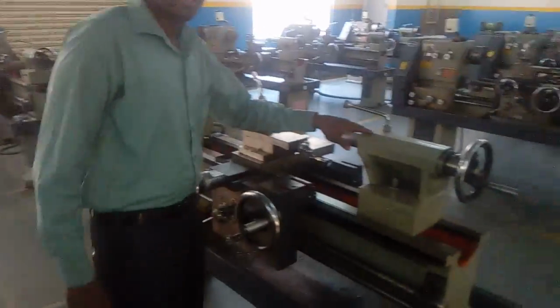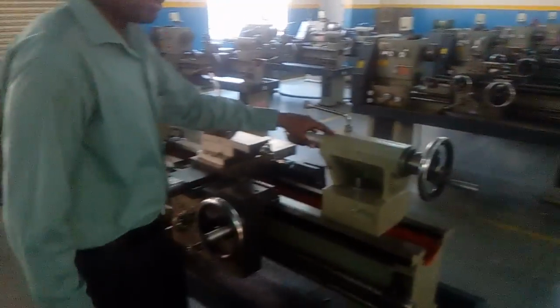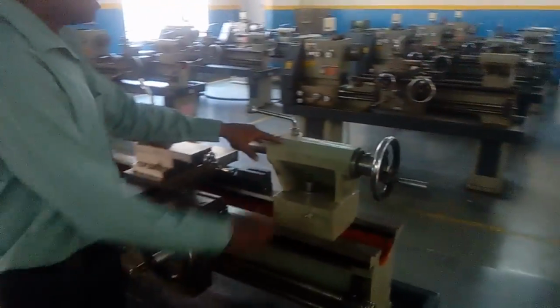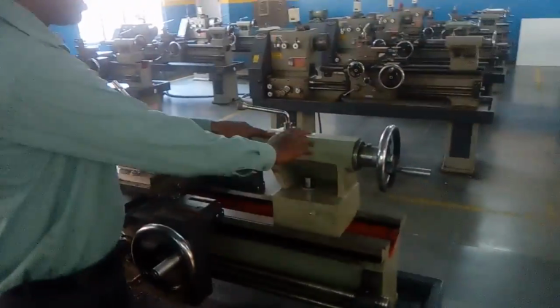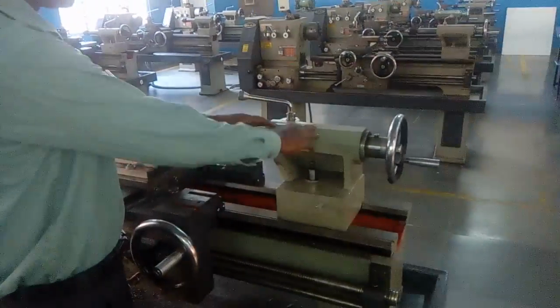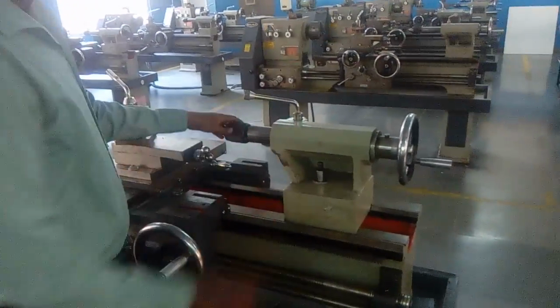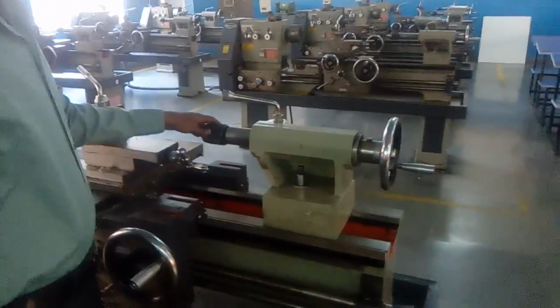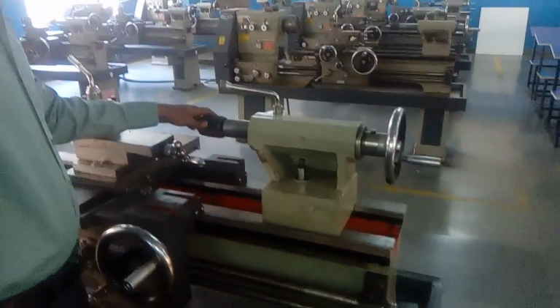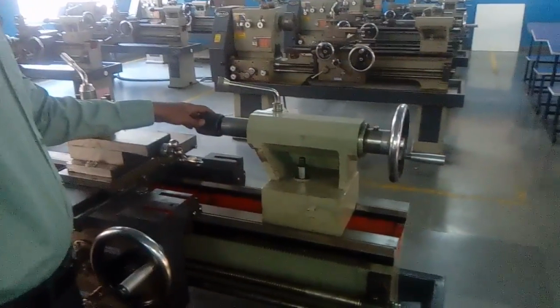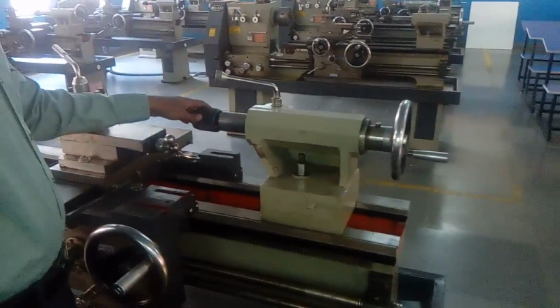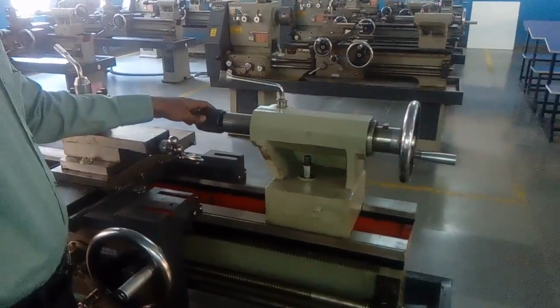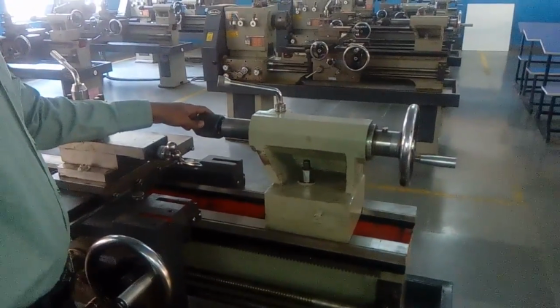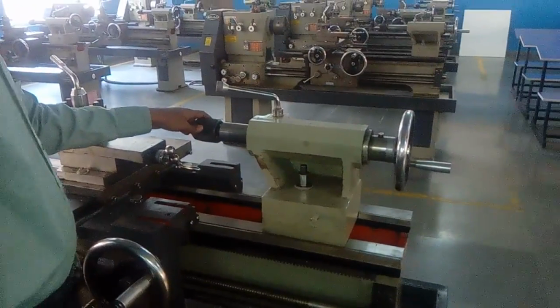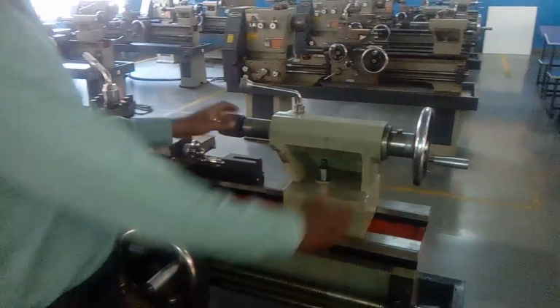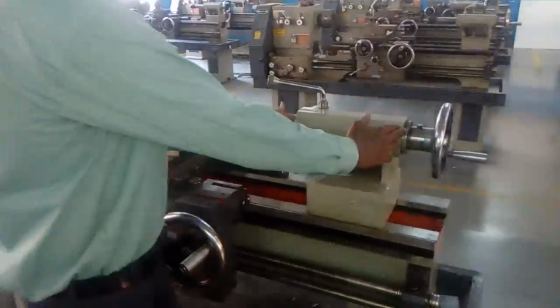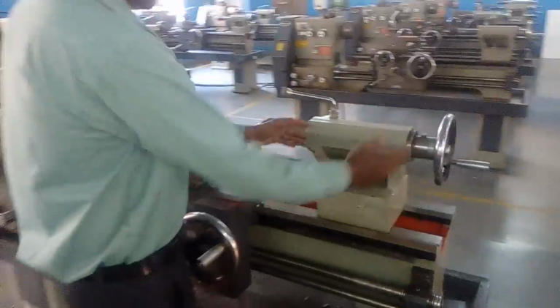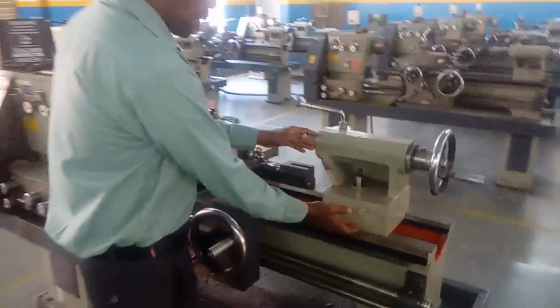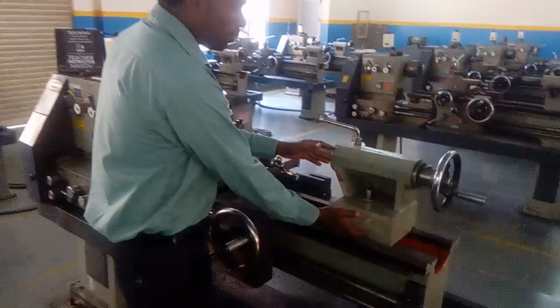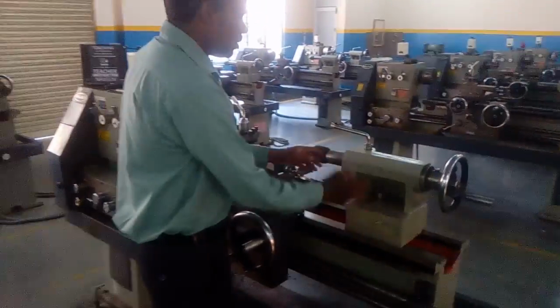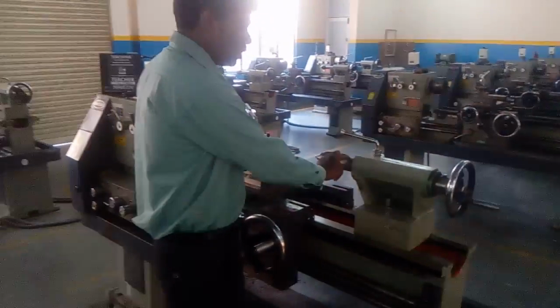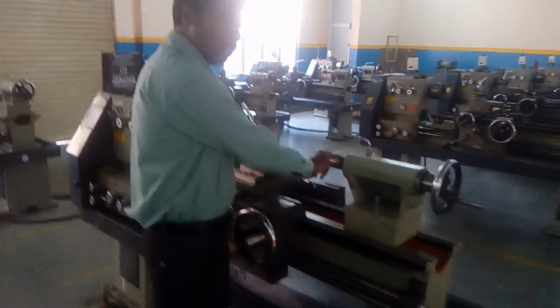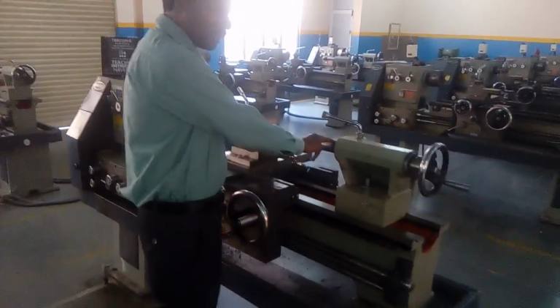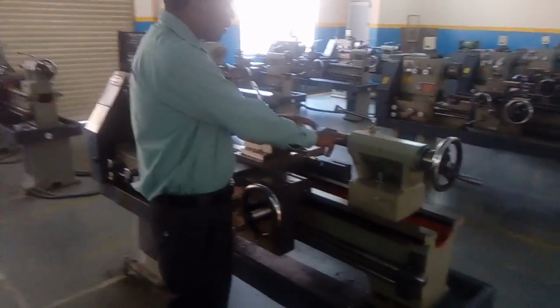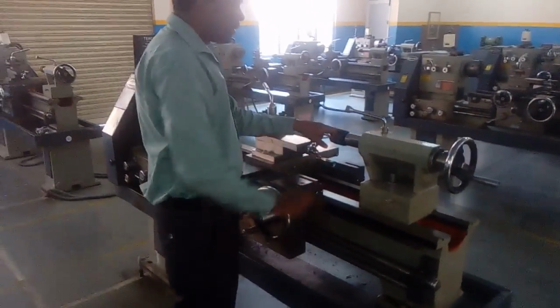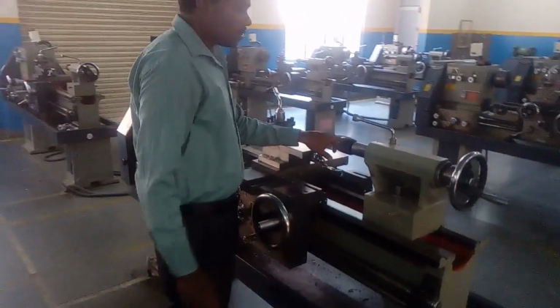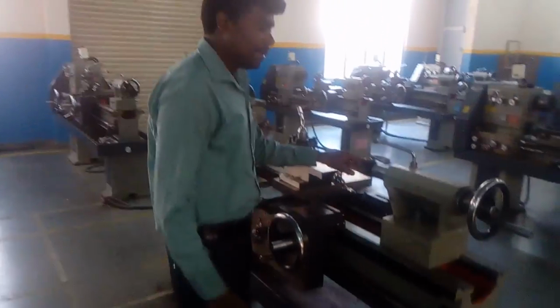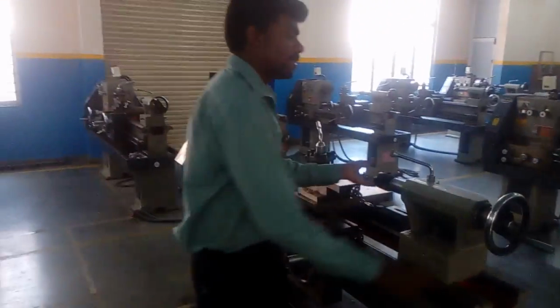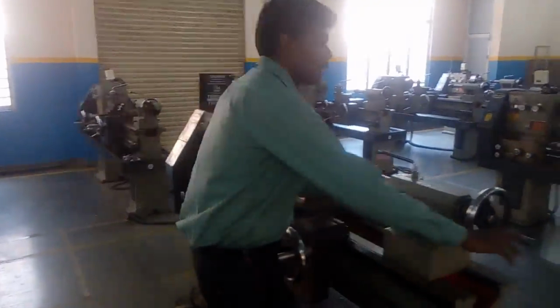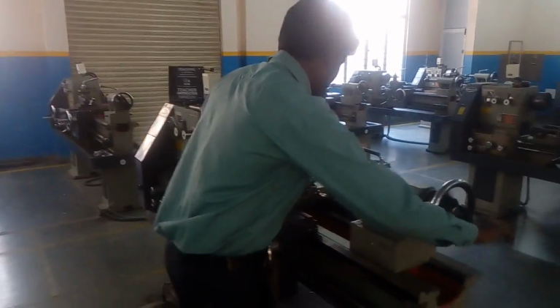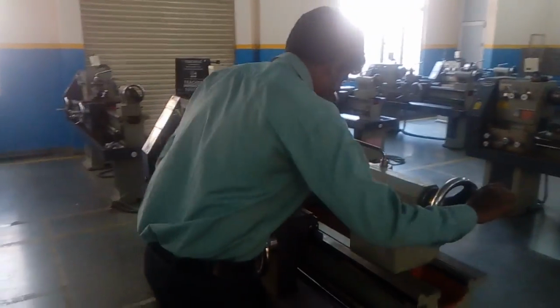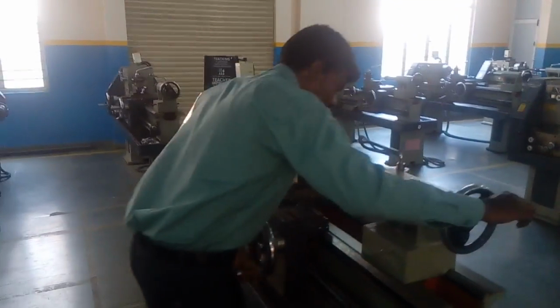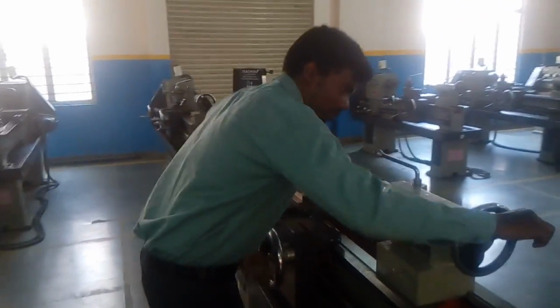And coming to here, it is the tailstock. The tailstock is used for supporting the other end of the work piece. This is the tailstock base. This is the spindle of the tailstock. It is called the center.